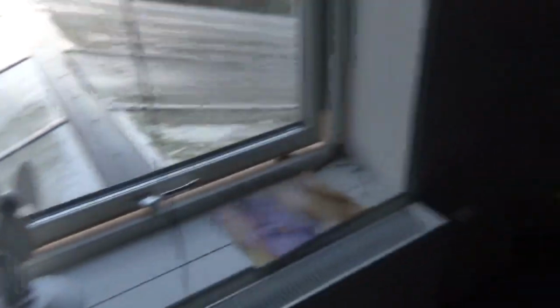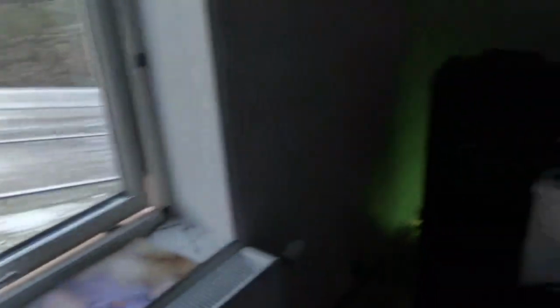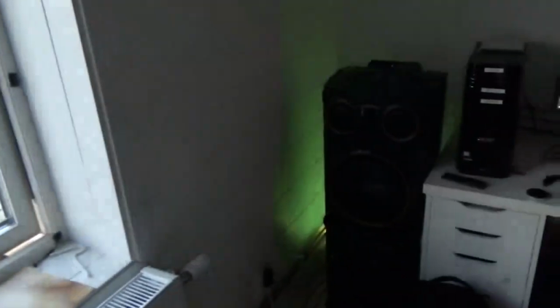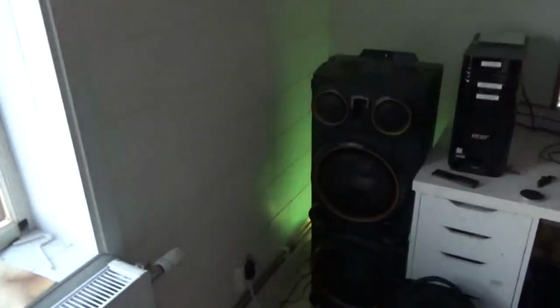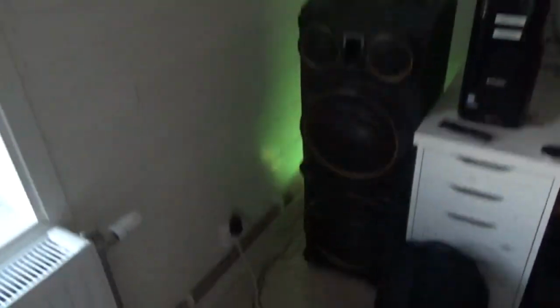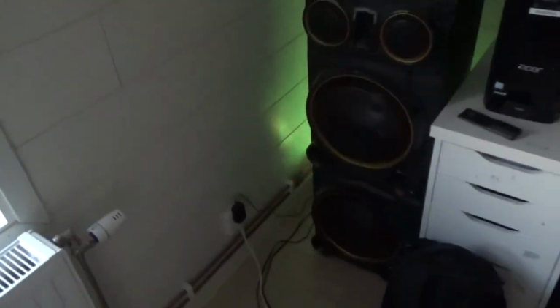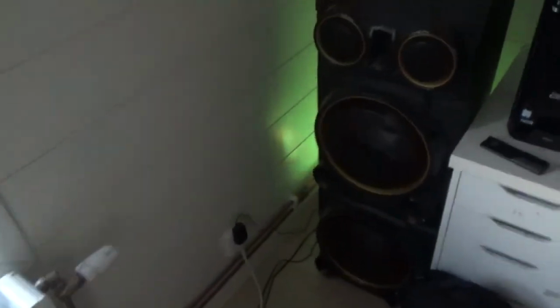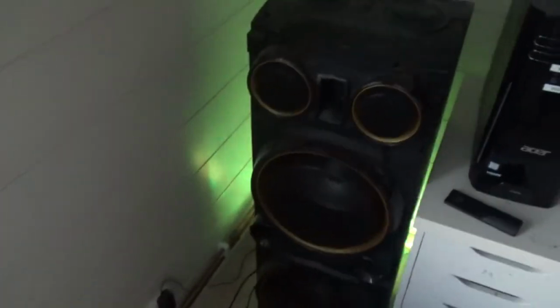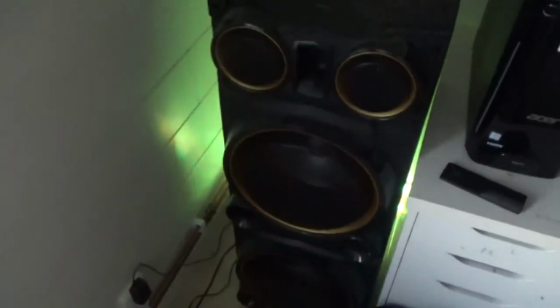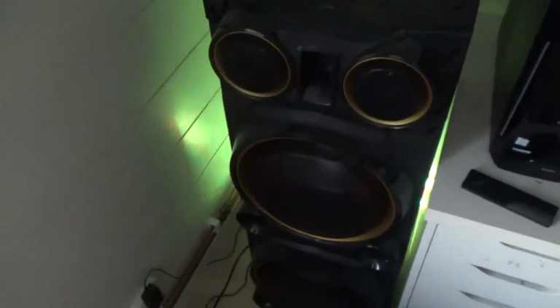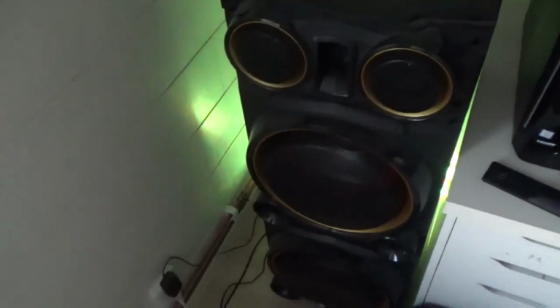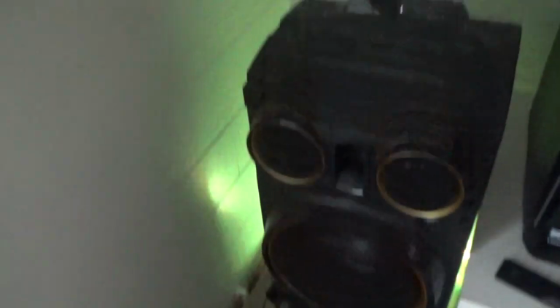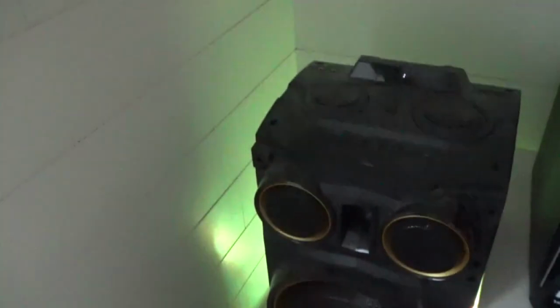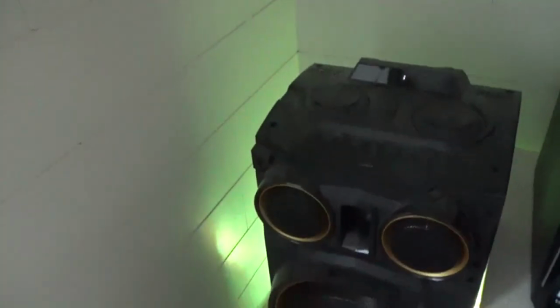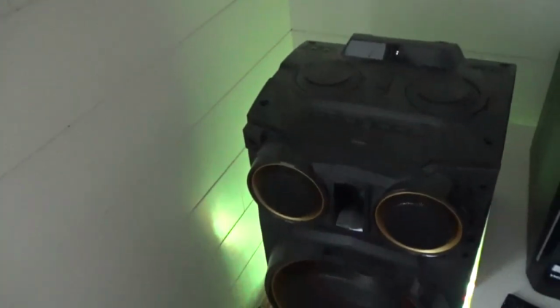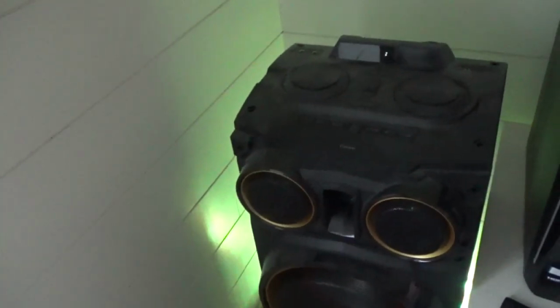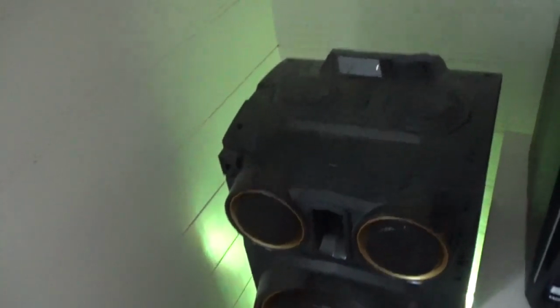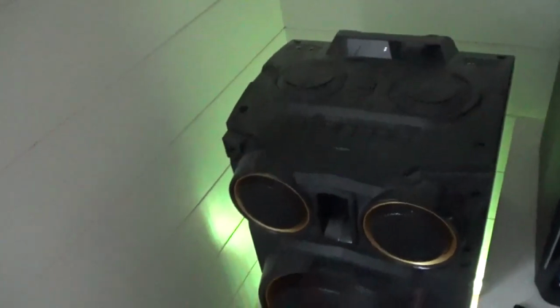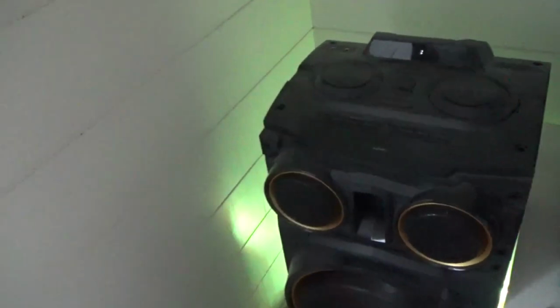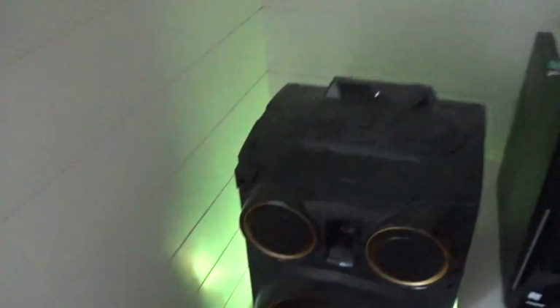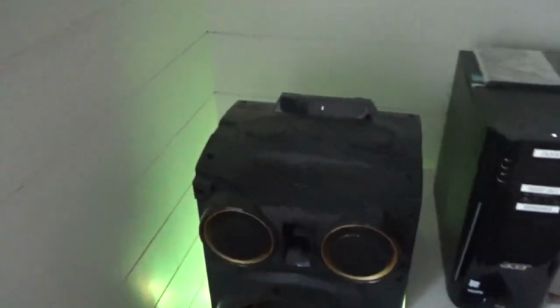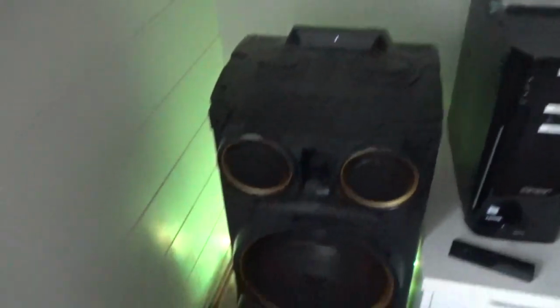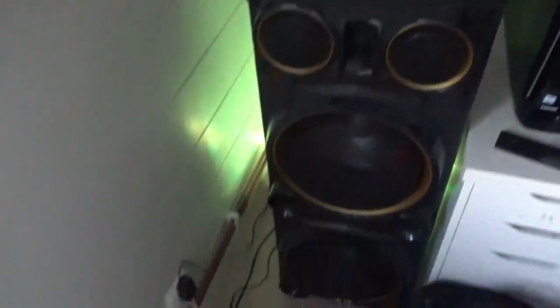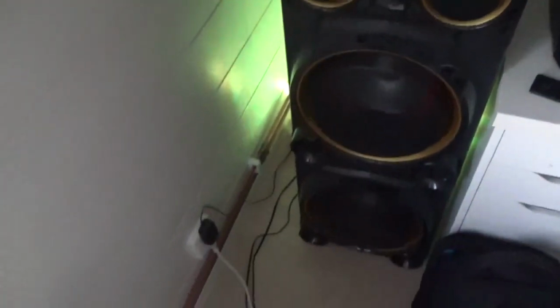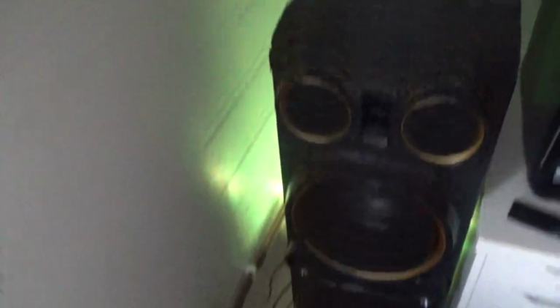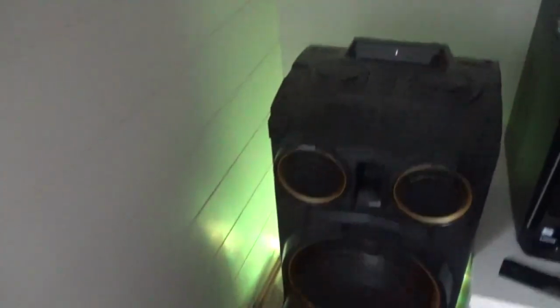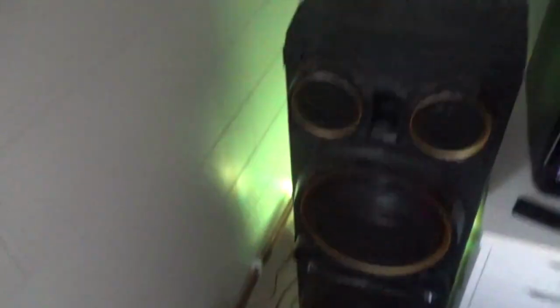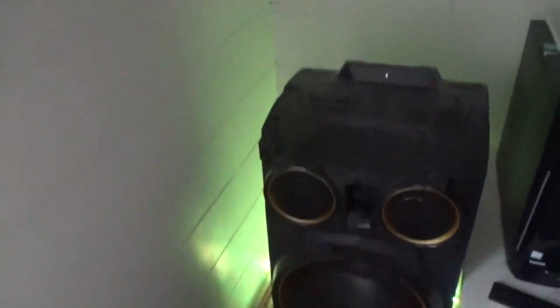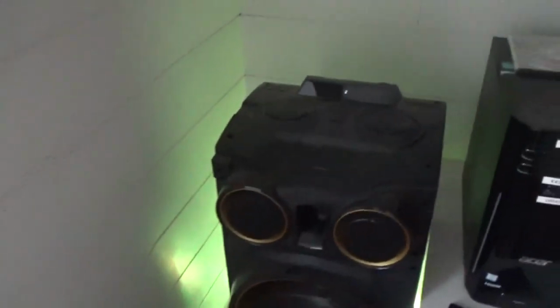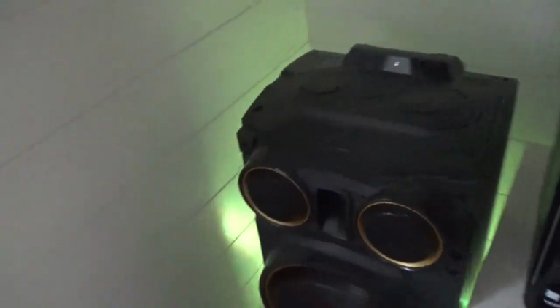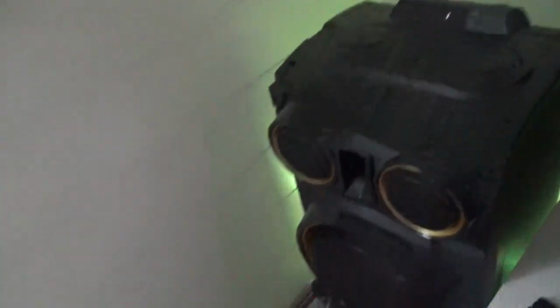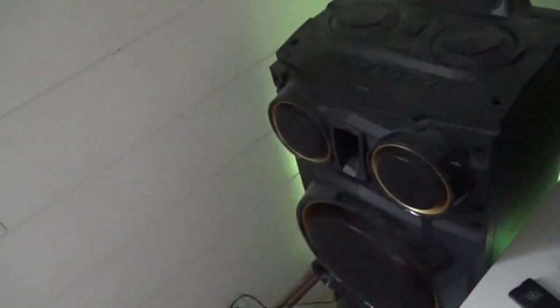And here is my big speaker that I use for sound for my movies or just listening to music. I've done a review on that, as you know.